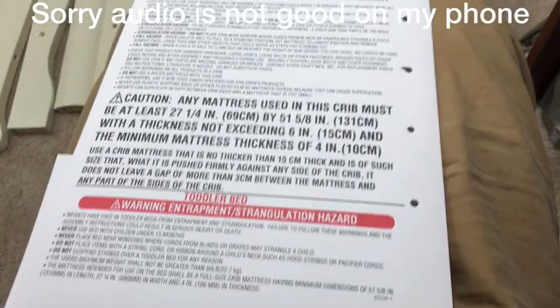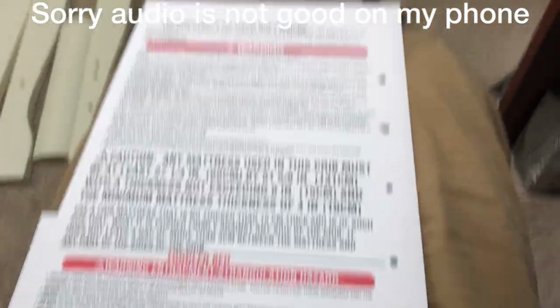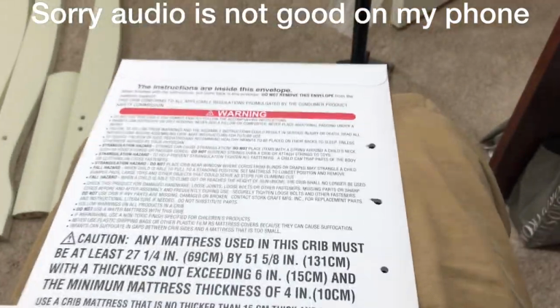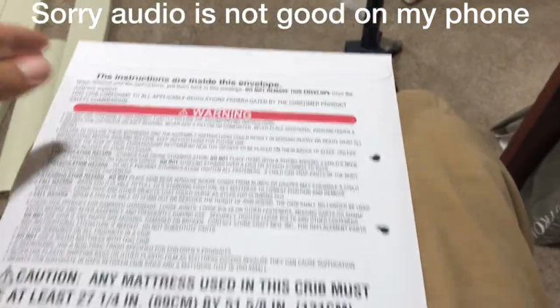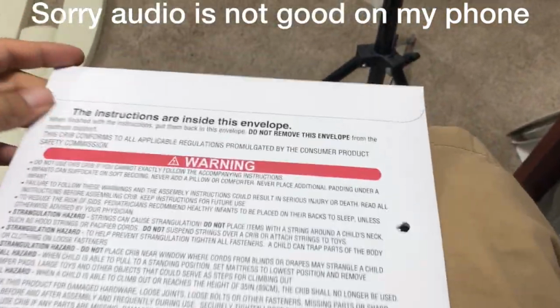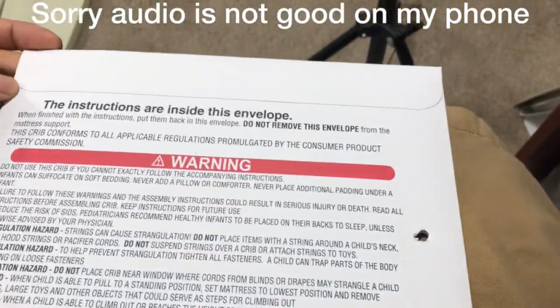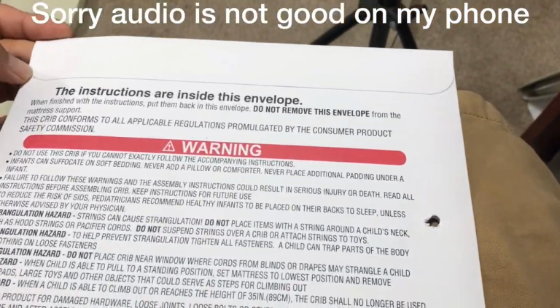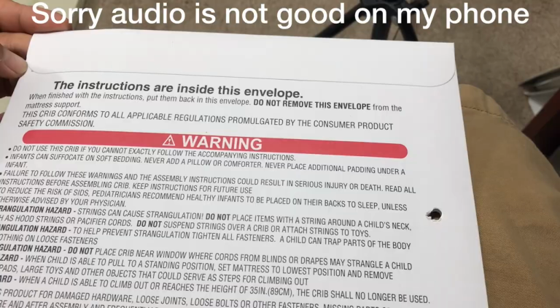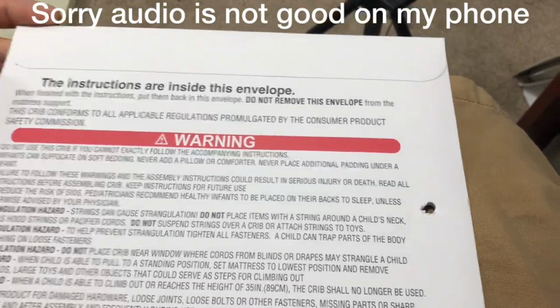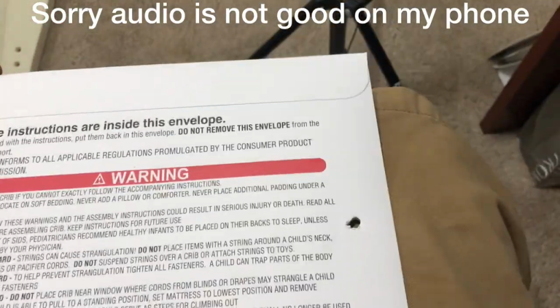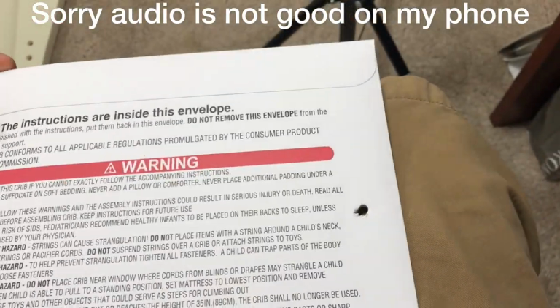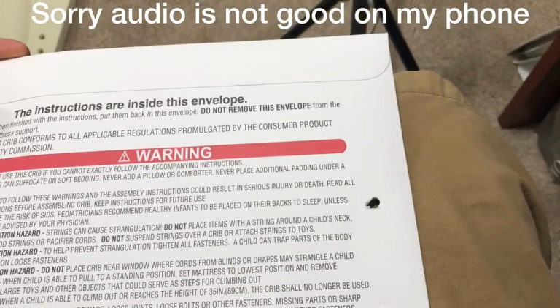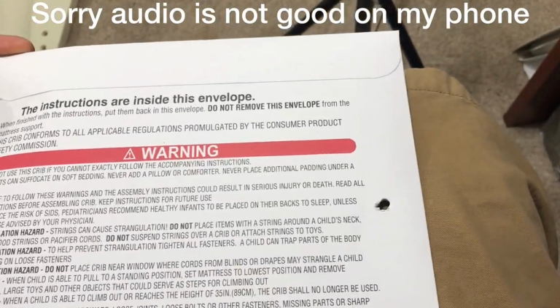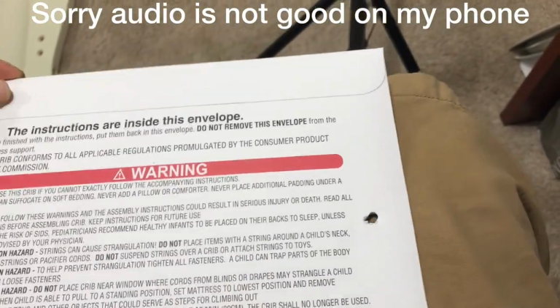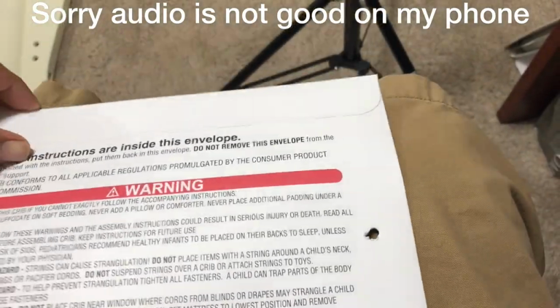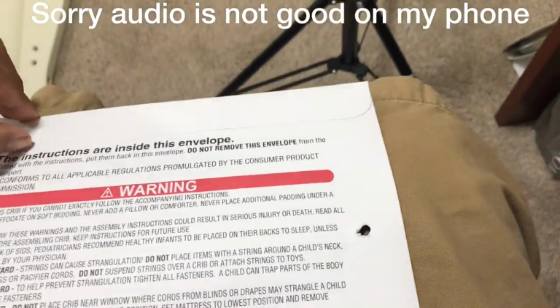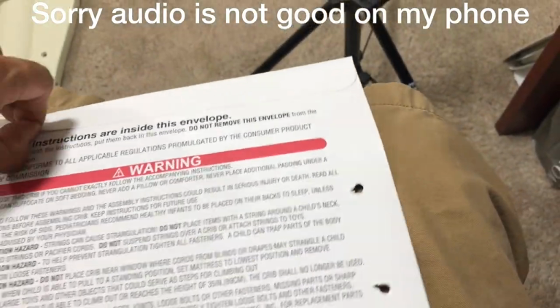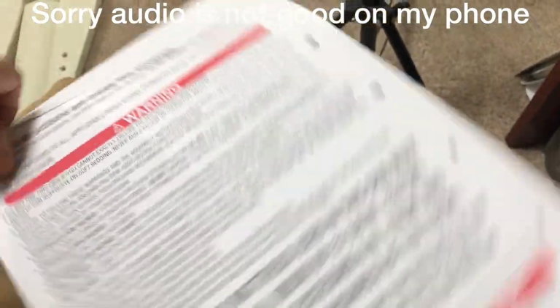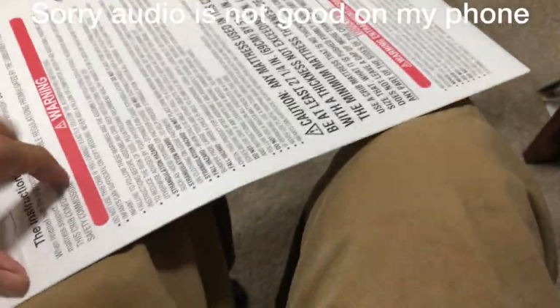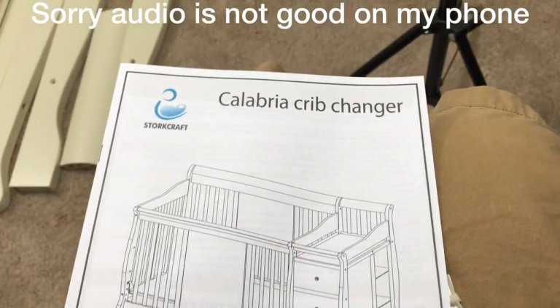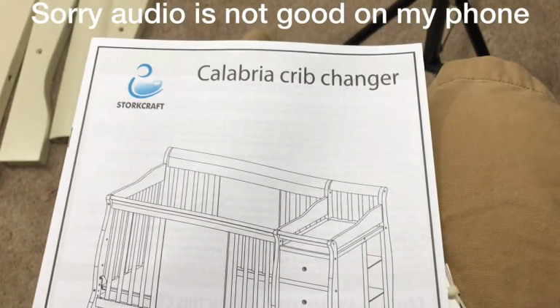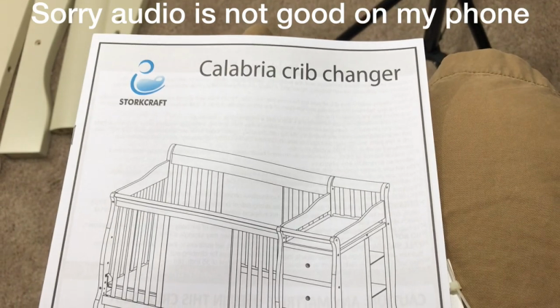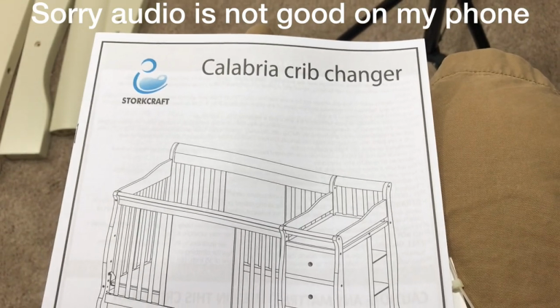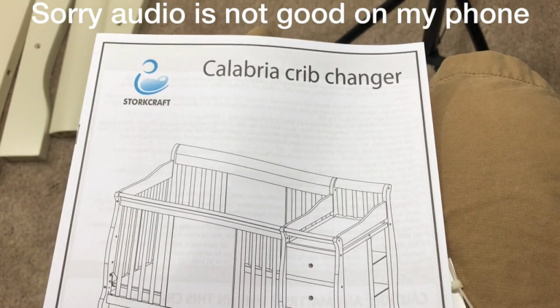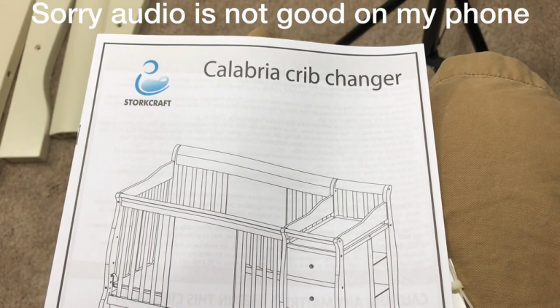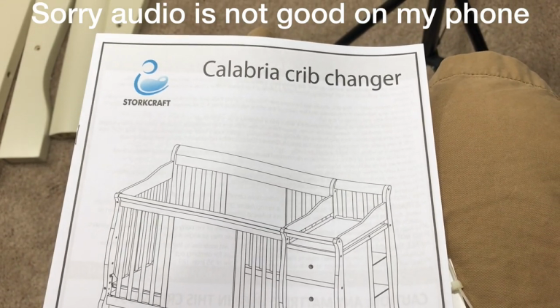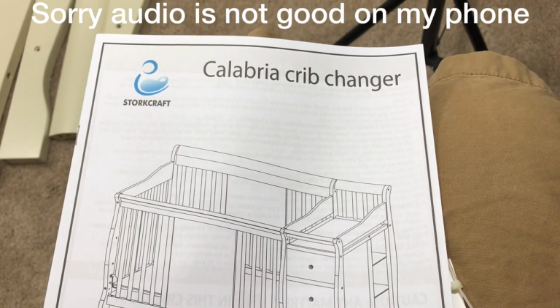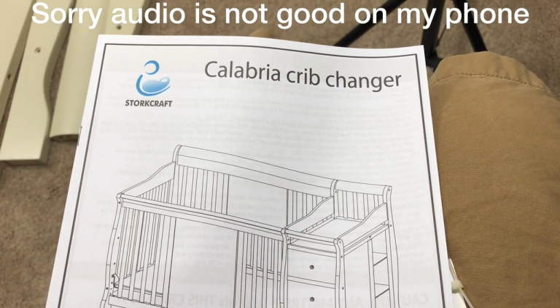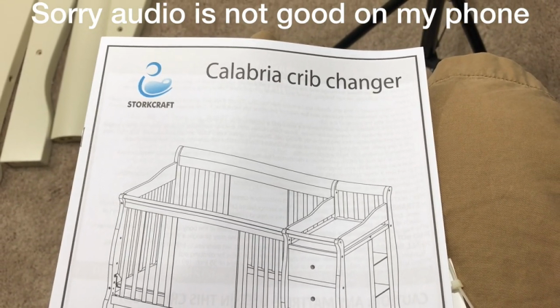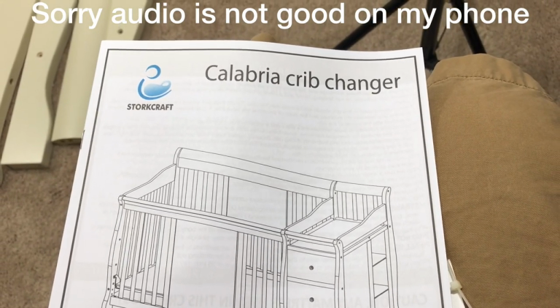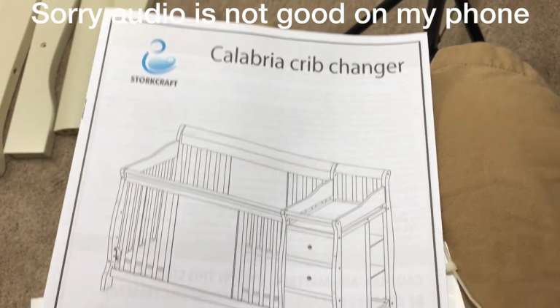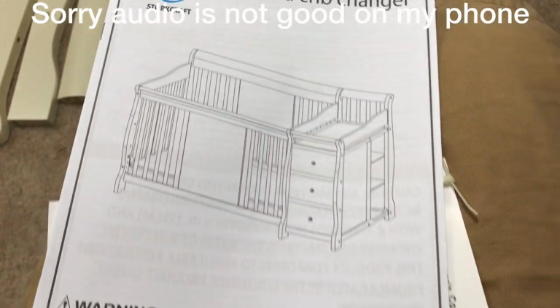So this is your instruction manual. You're going to open up the envelope and it should give you a clear direction. This is the crib I'm building today — it's from Storkcraft and it's the Calabria model.